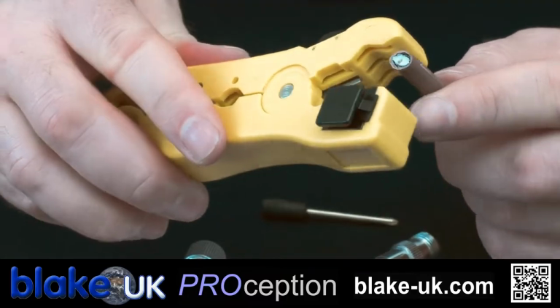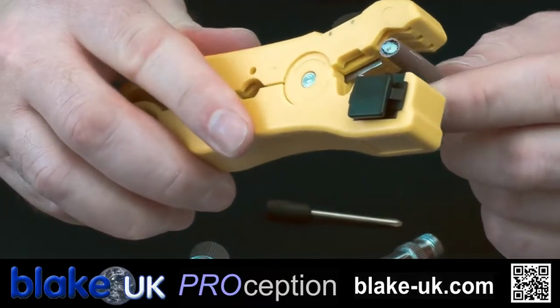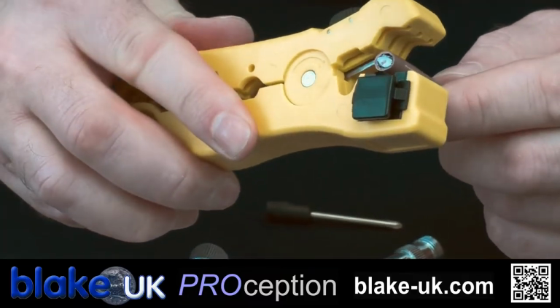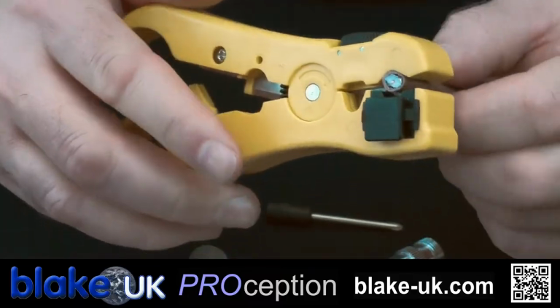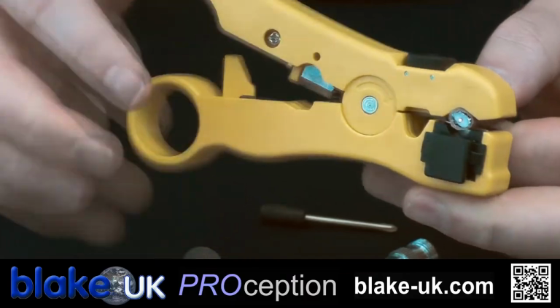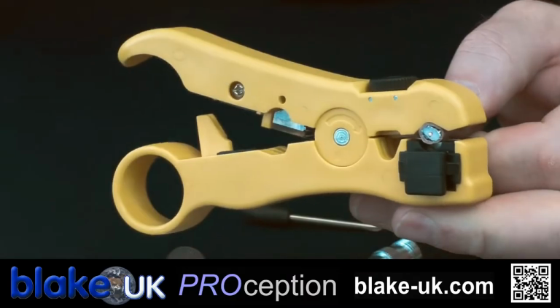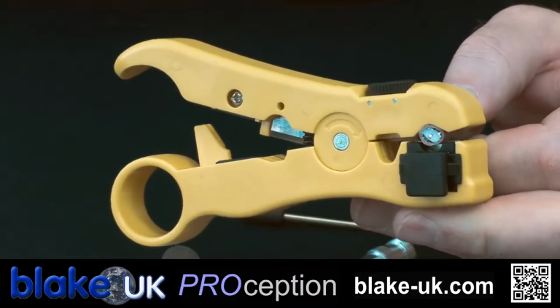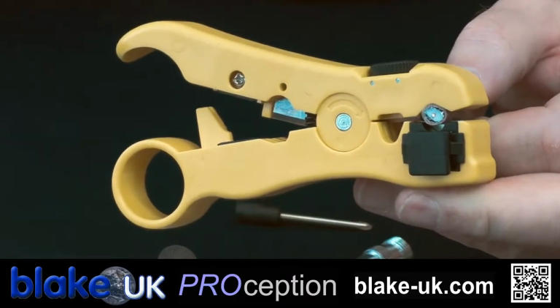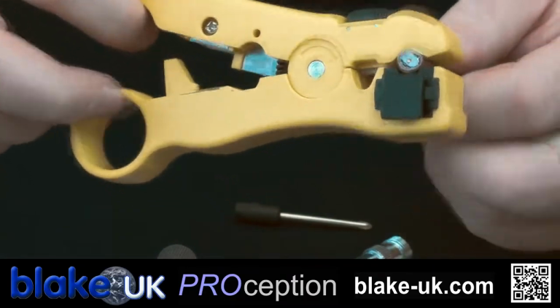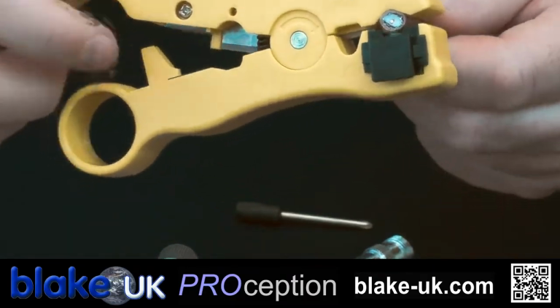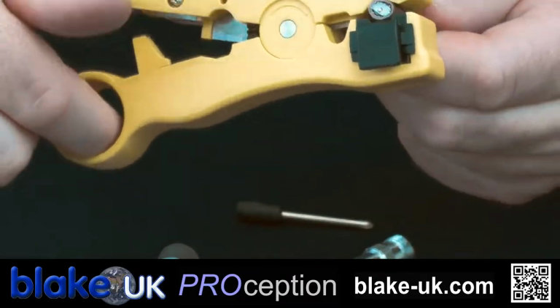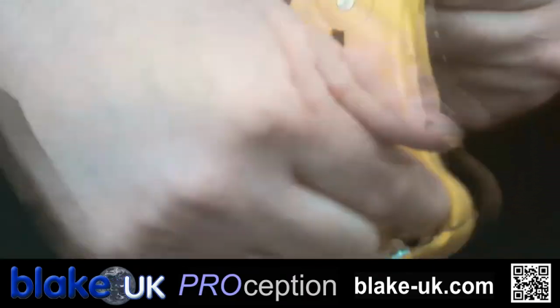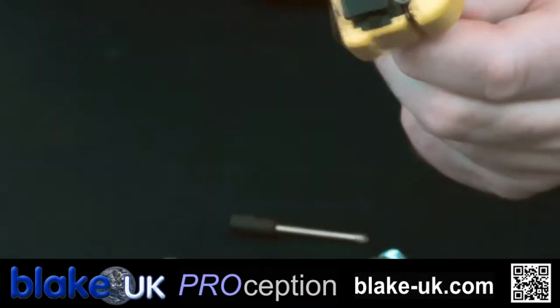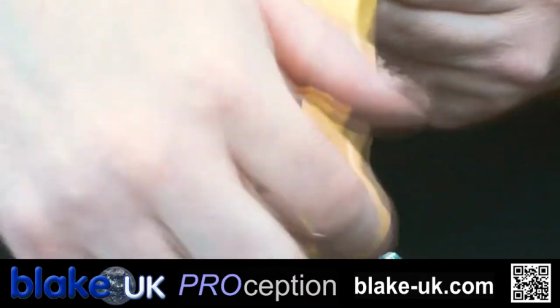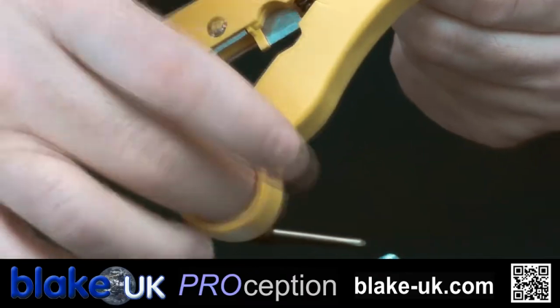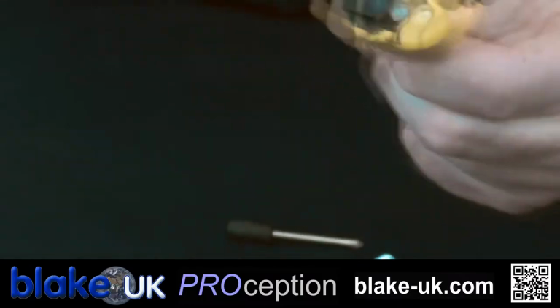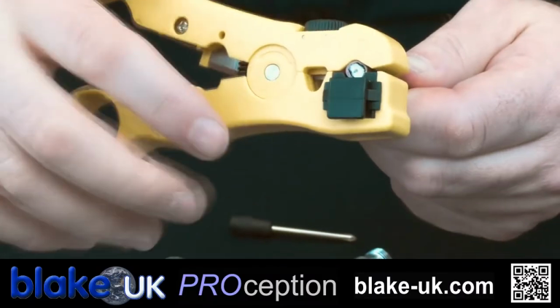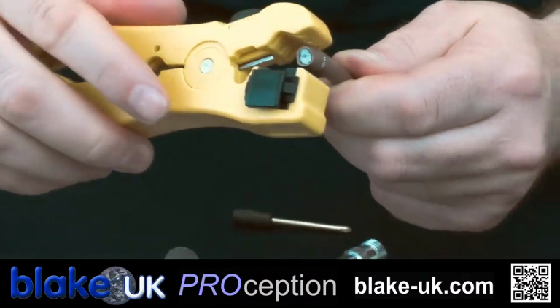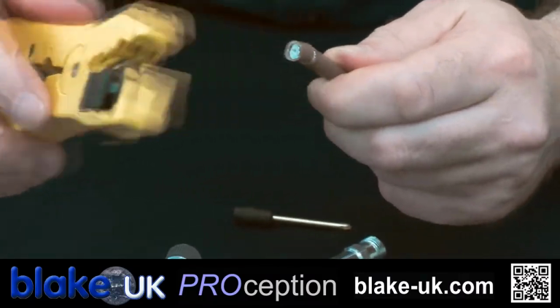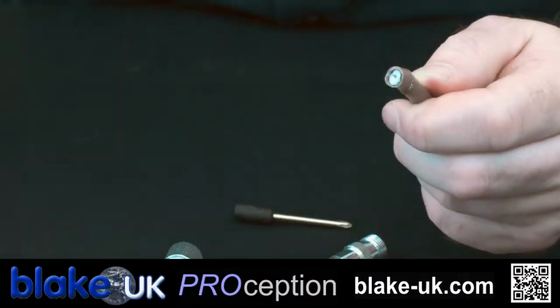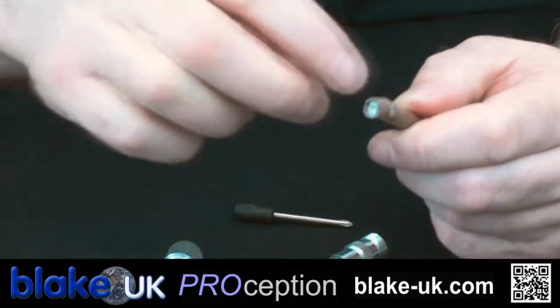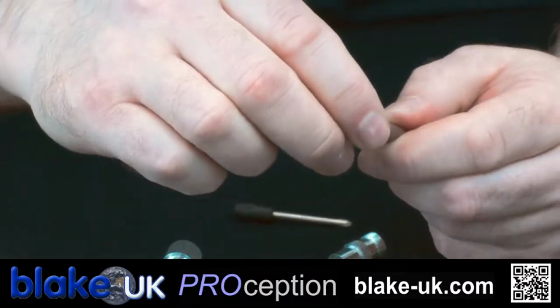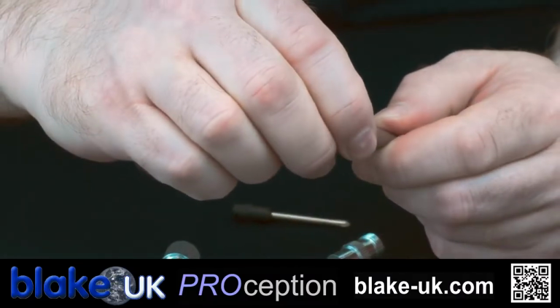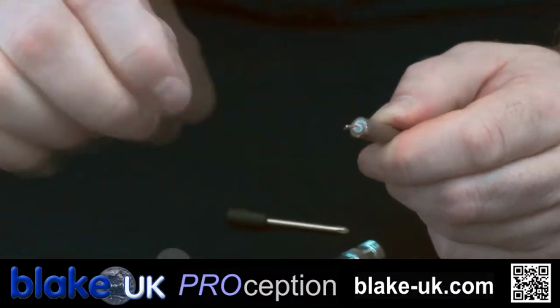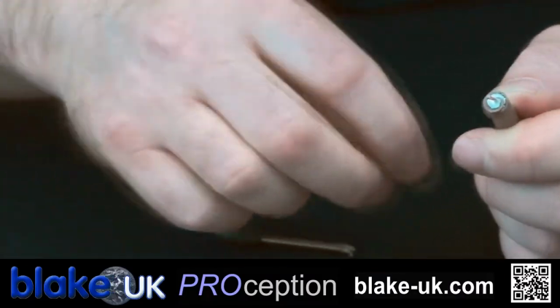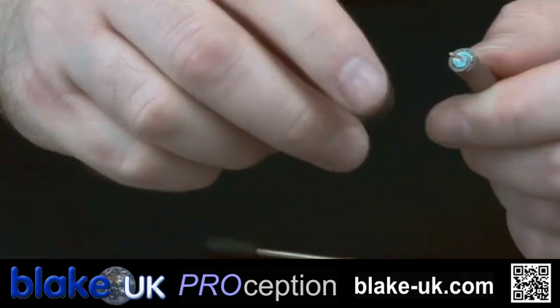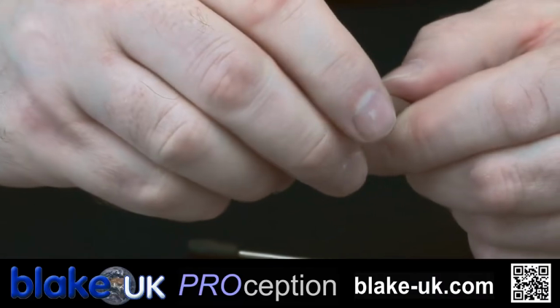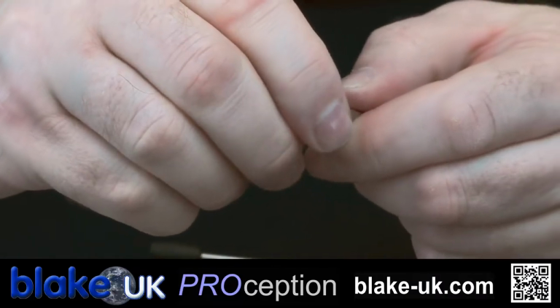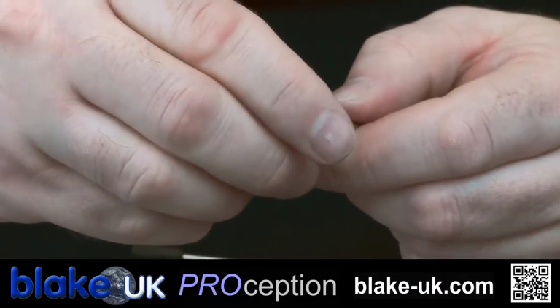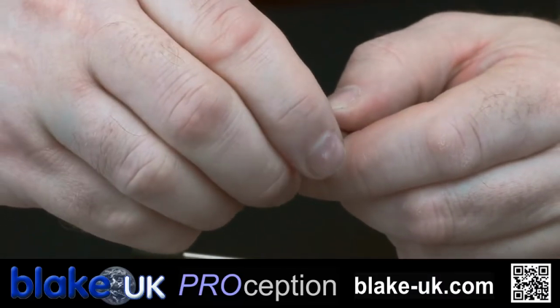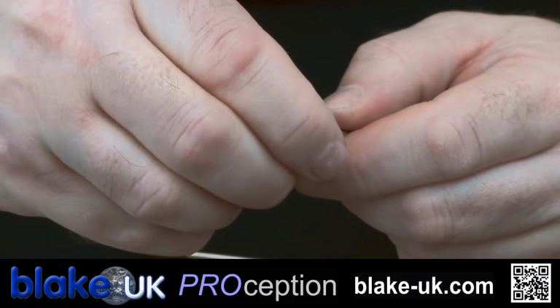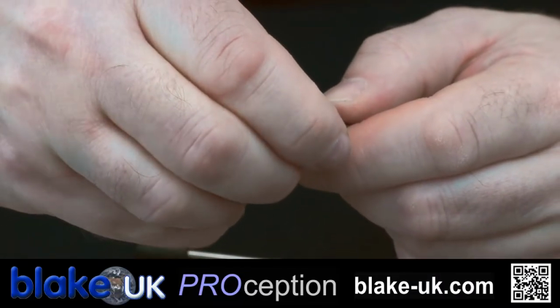Check out our other video on how to set the calibration up on this, and simply rotate round the coax - and that strips off in two pieces, the inner and the outer jacket.